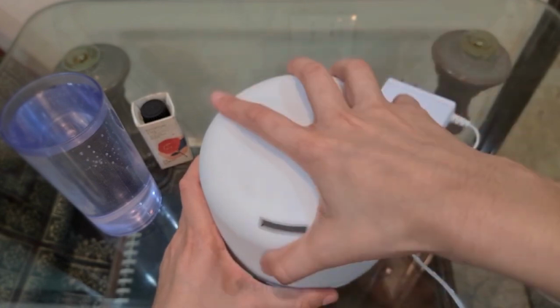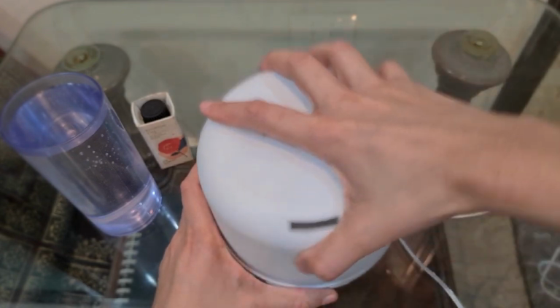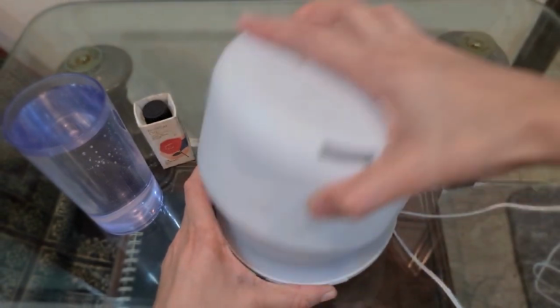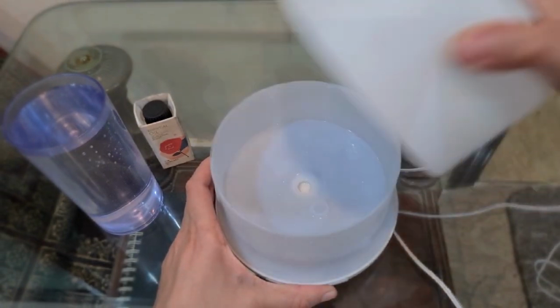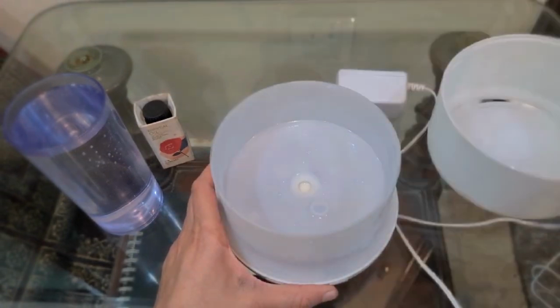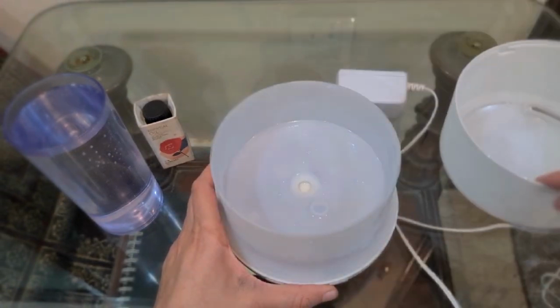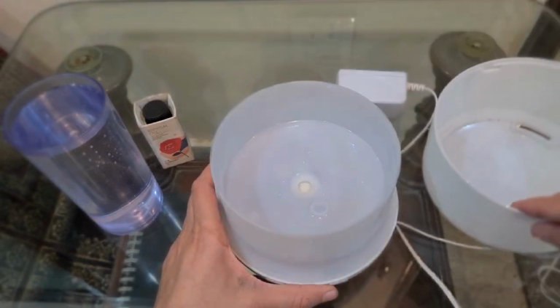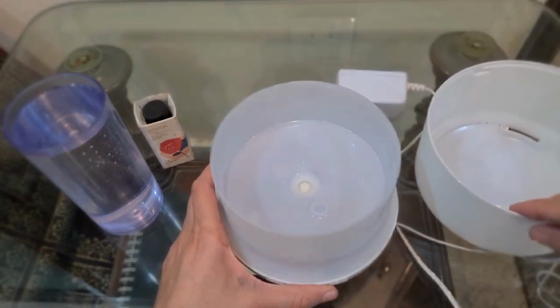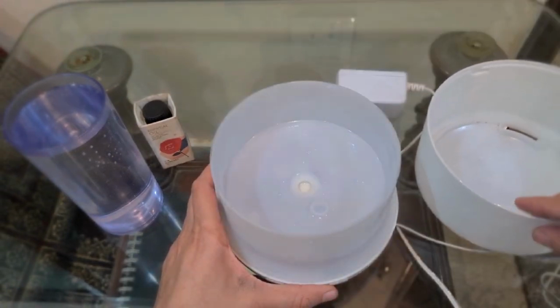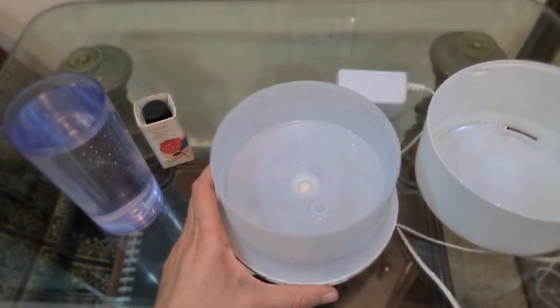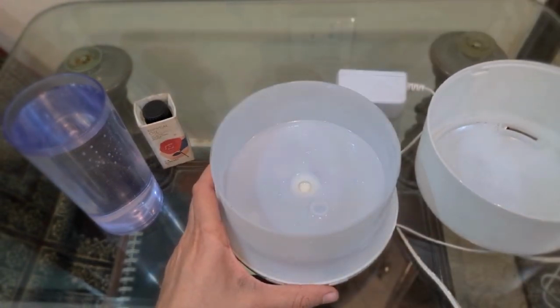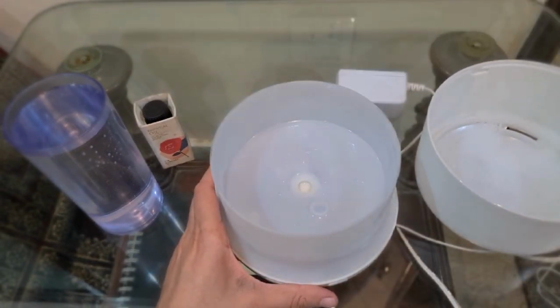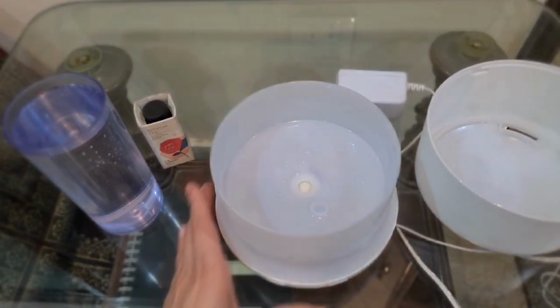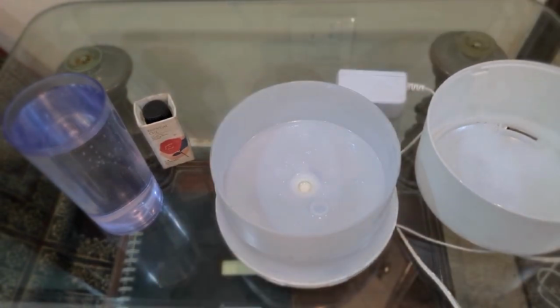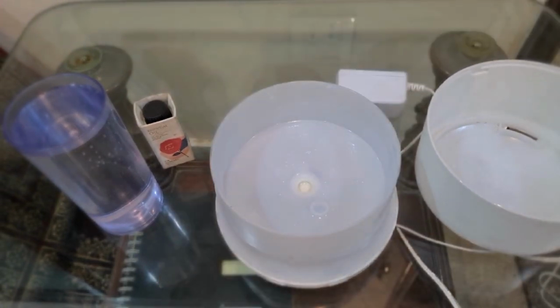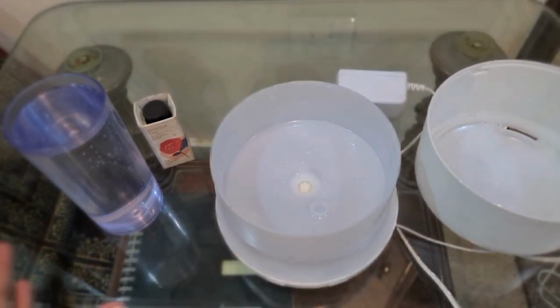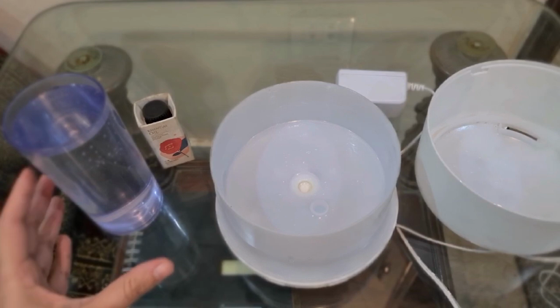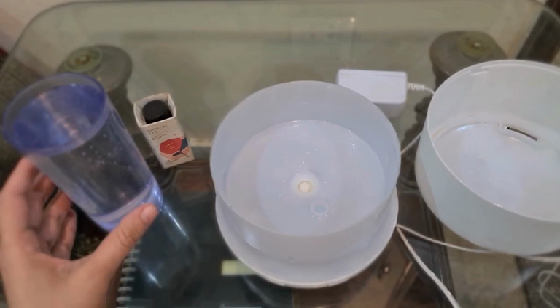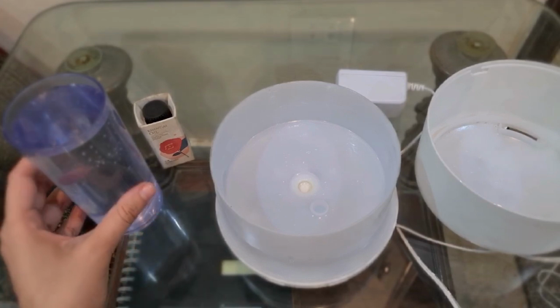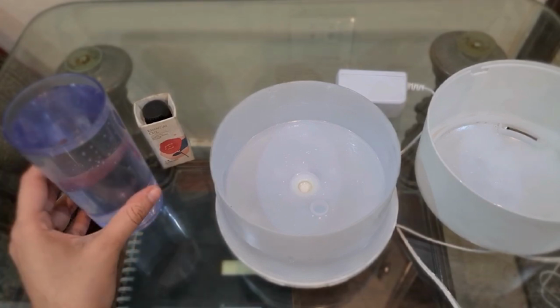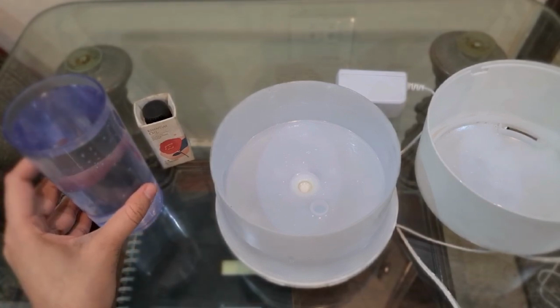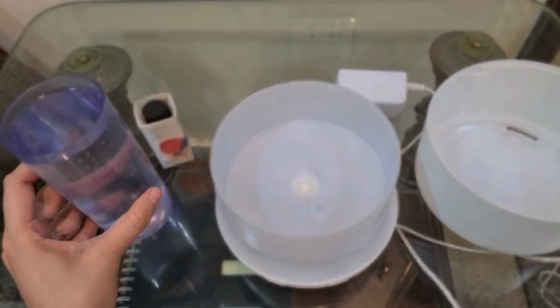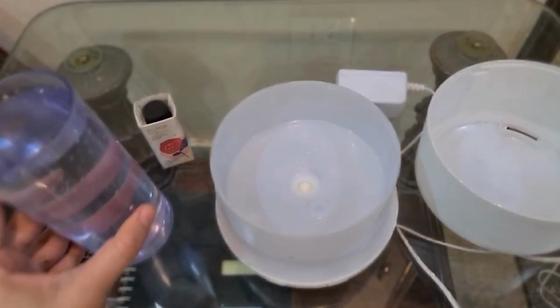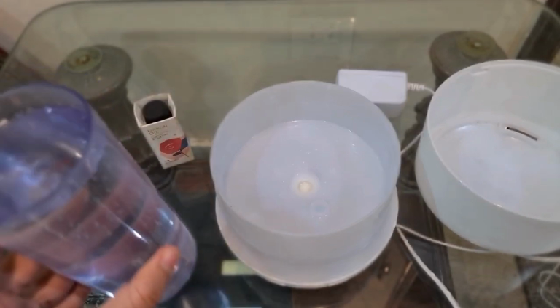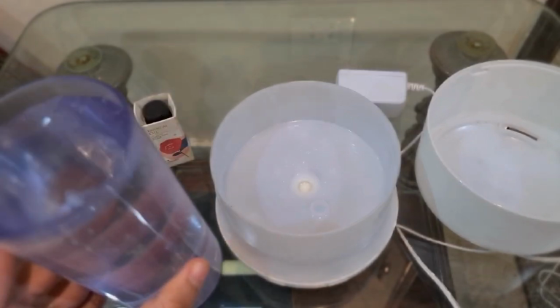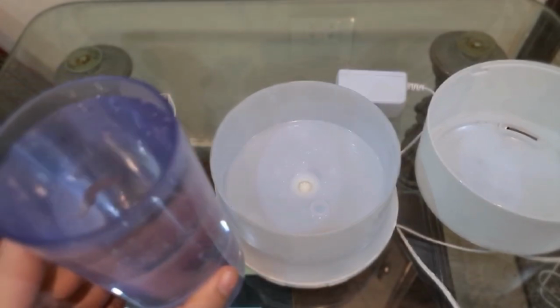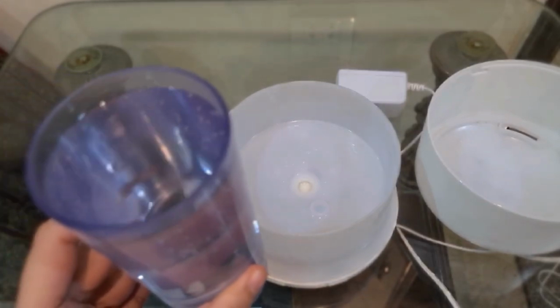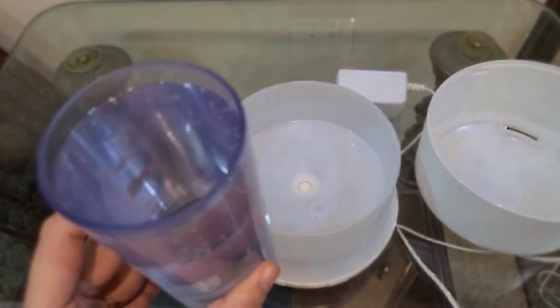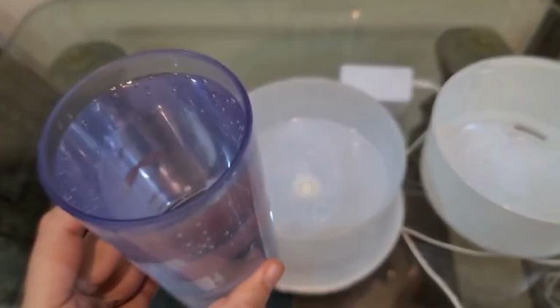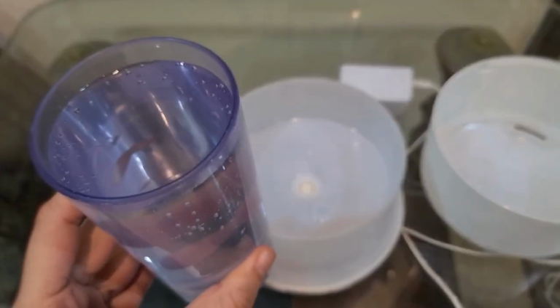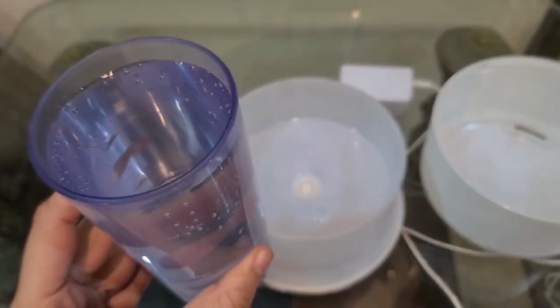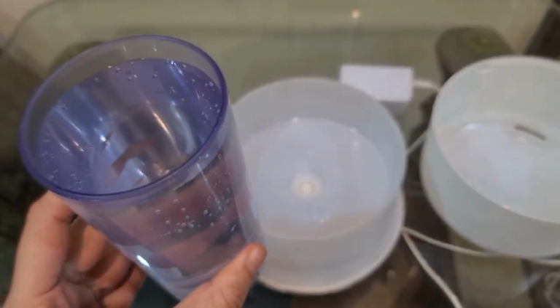So simply you have to open it and now I am going to add a glass of water inside. Make sure that you add clean water.